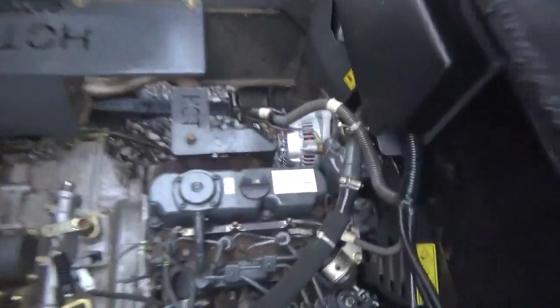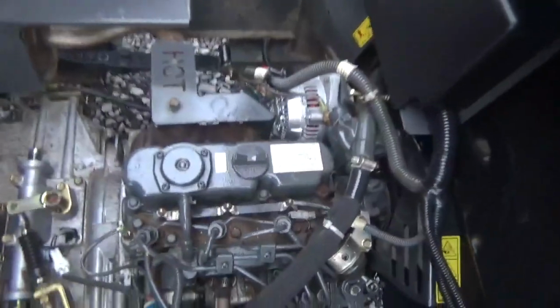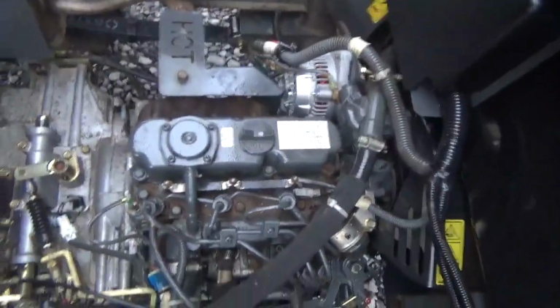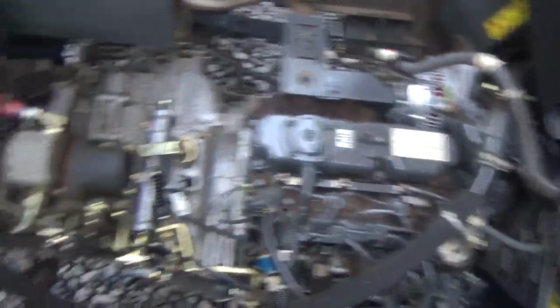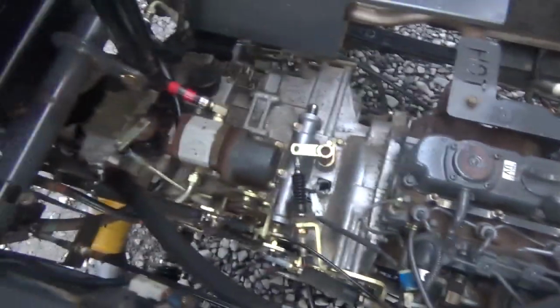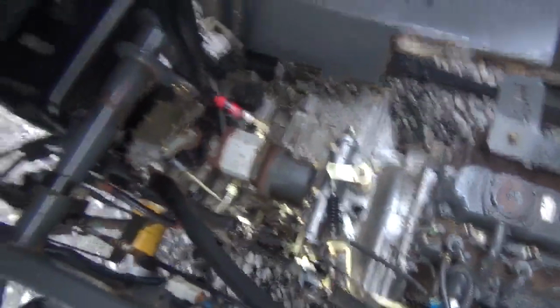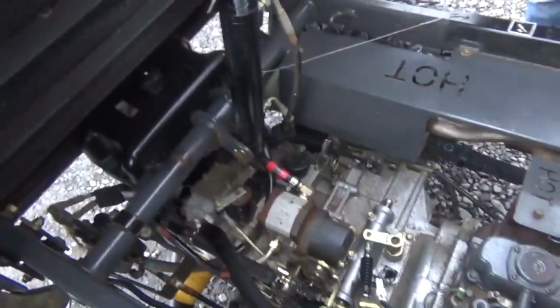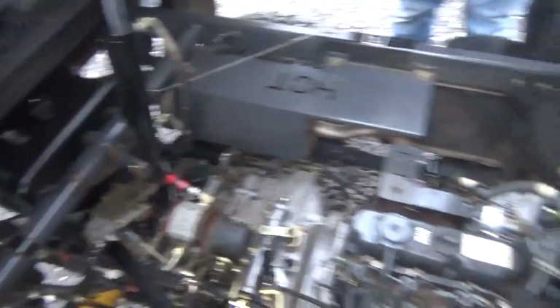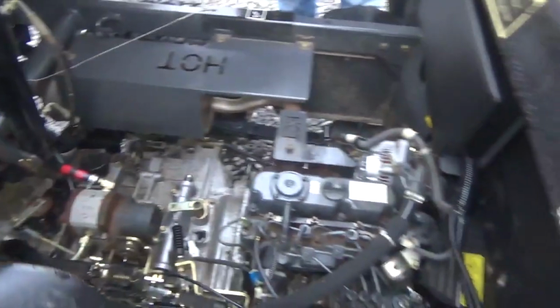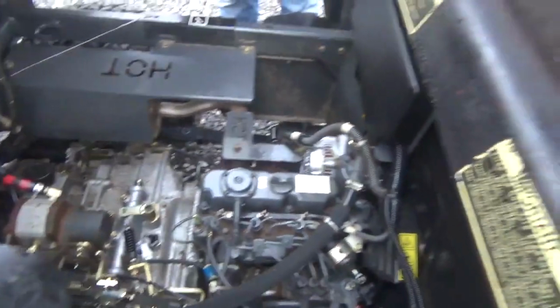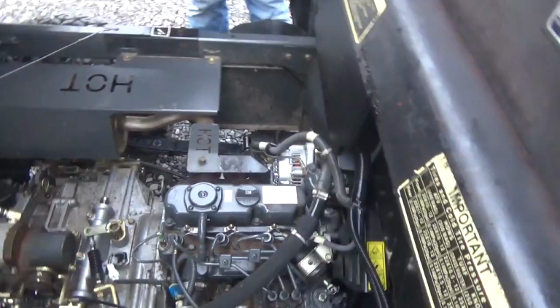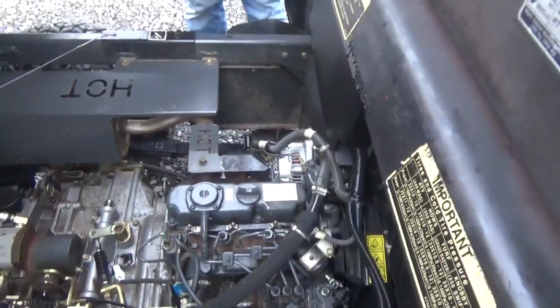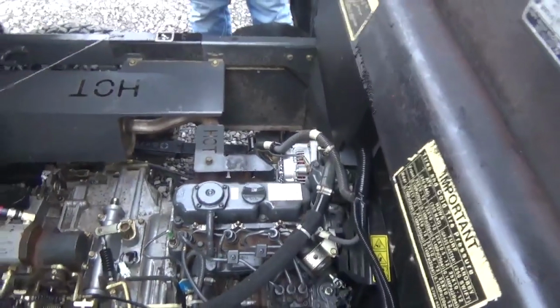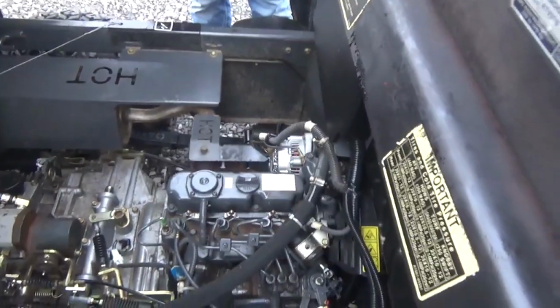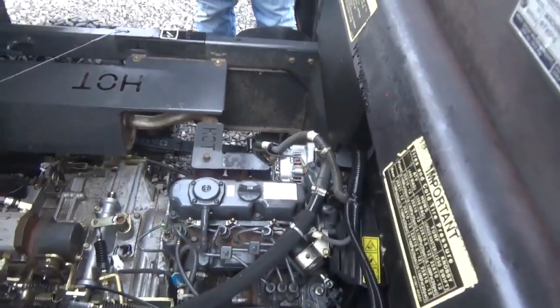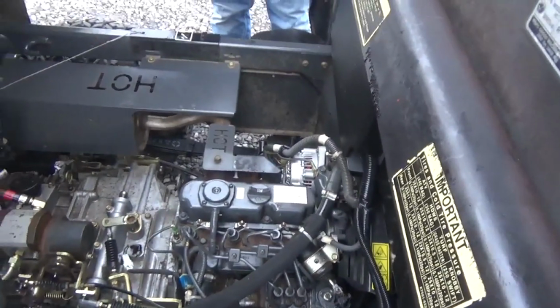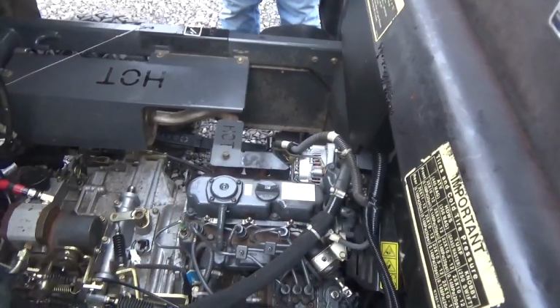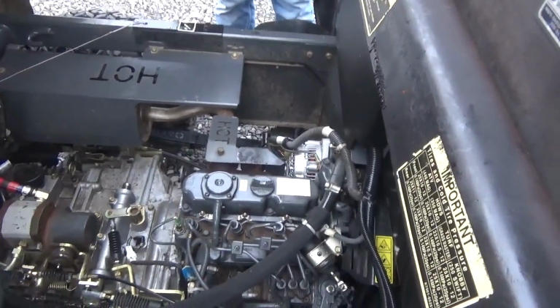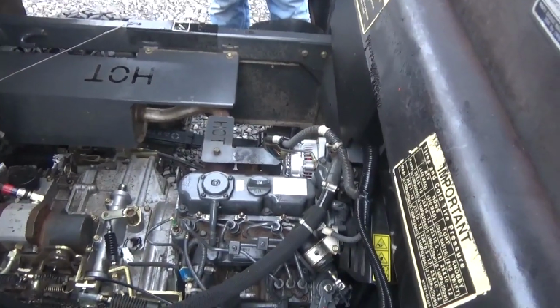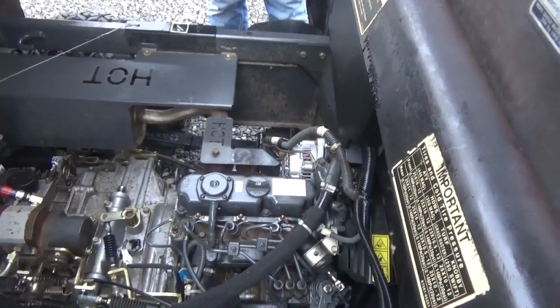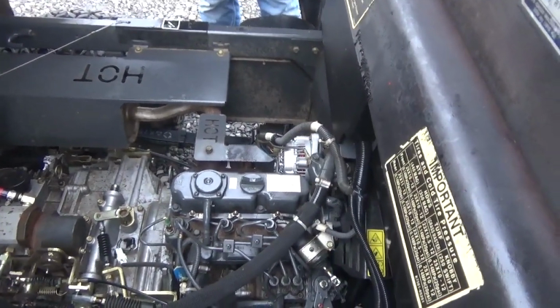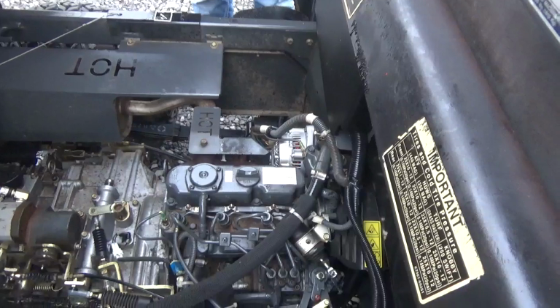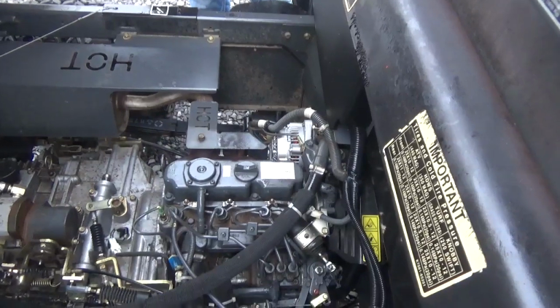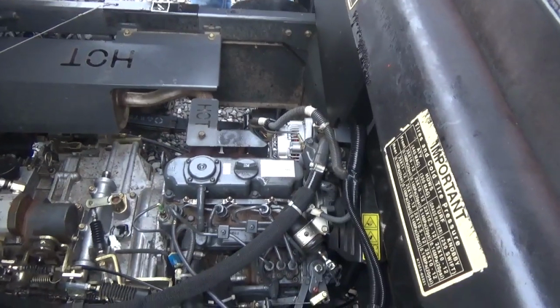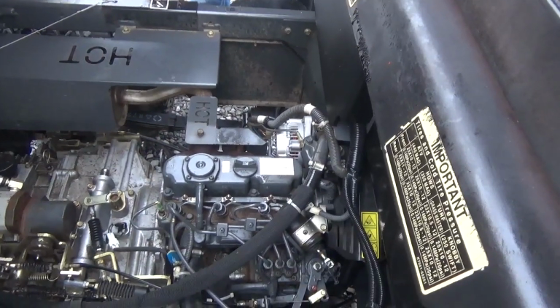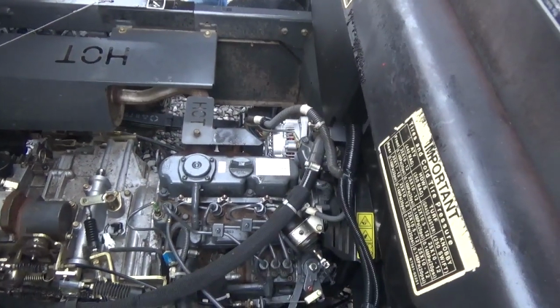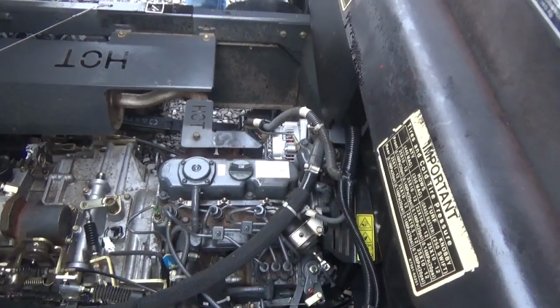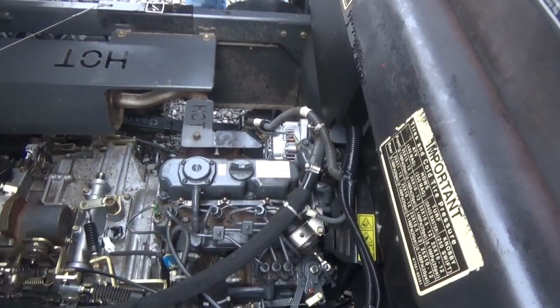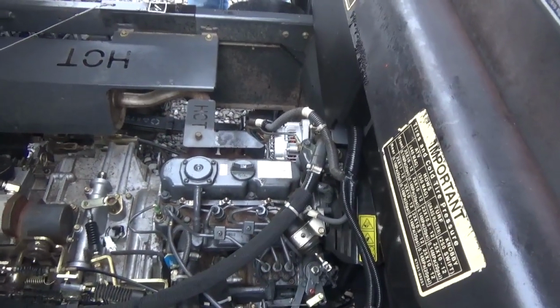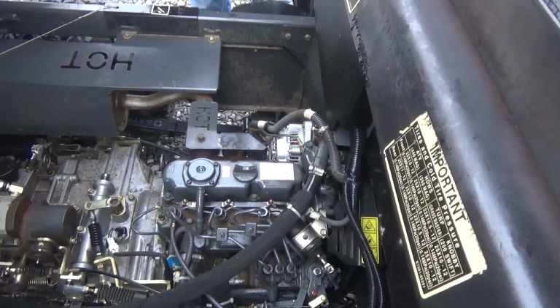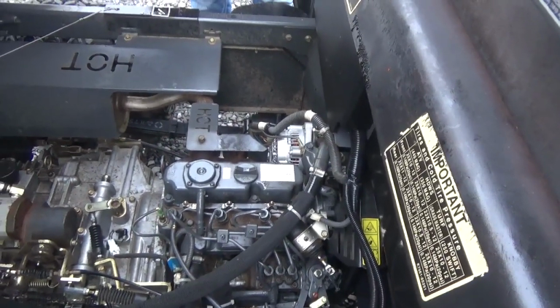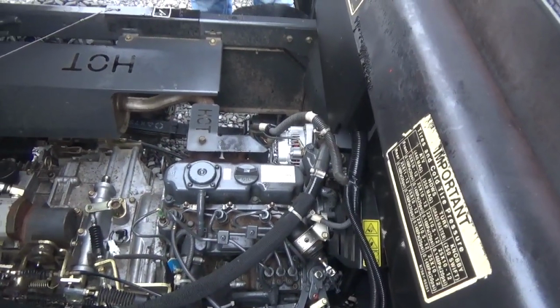Under the hood, this is going to be powered by a Kubota D902 three-cylinder diesel engine. Starts and runs excellent. There's no abnormal noise, smoke, blow-by, anything of that nature. We did go ahead and service it — all filters and oils, all linkages in good condition for the transmission.